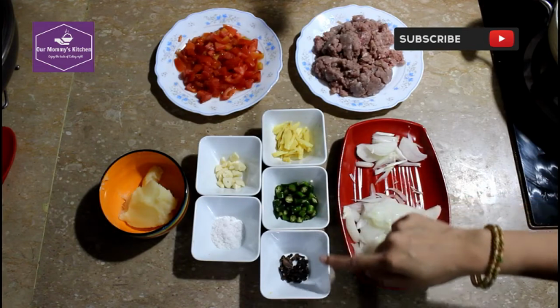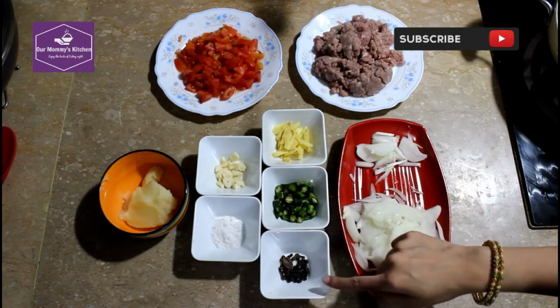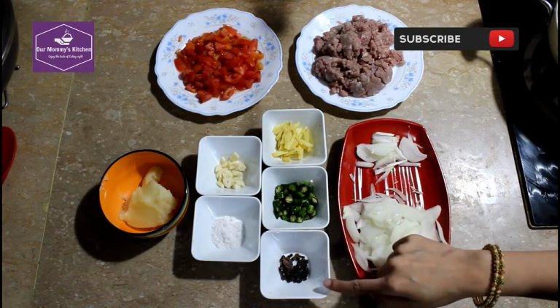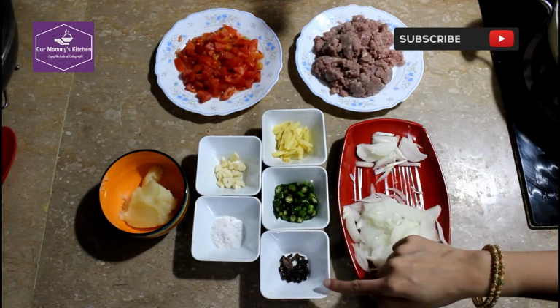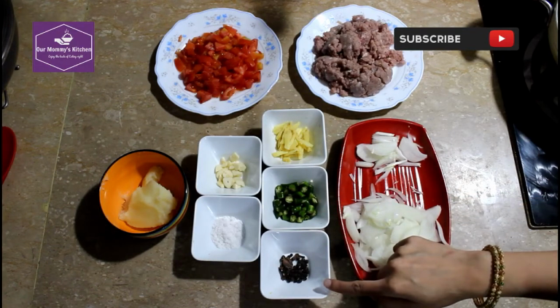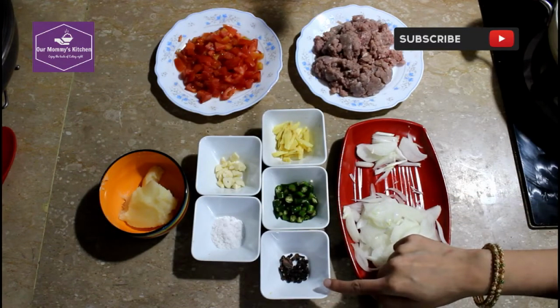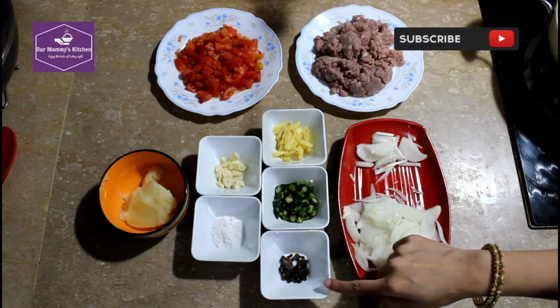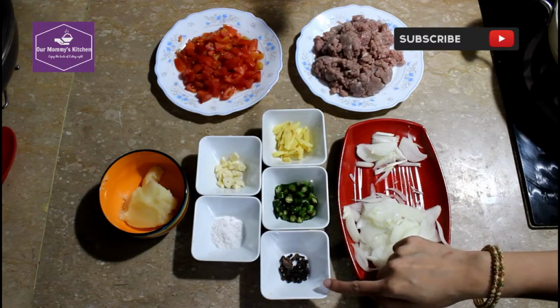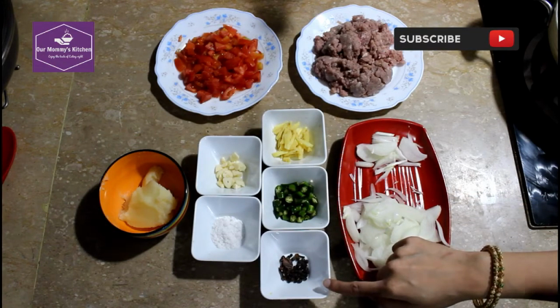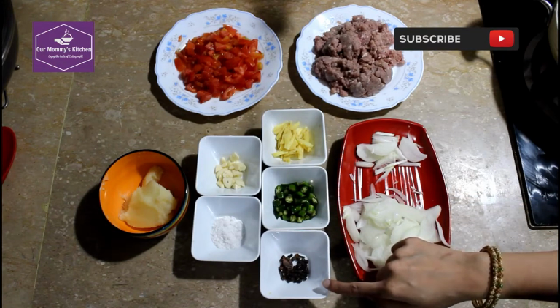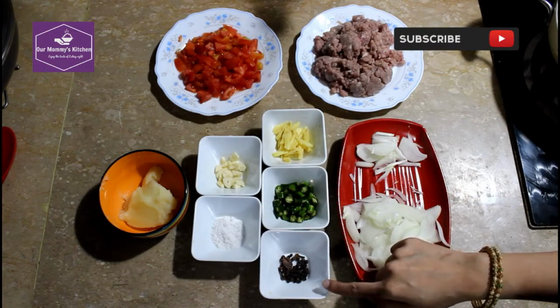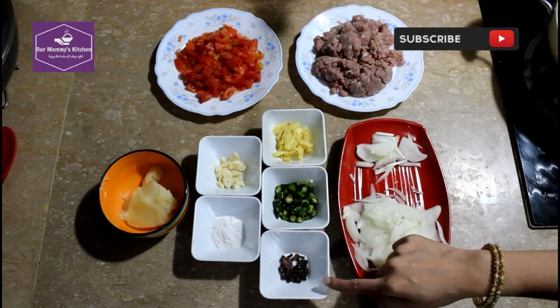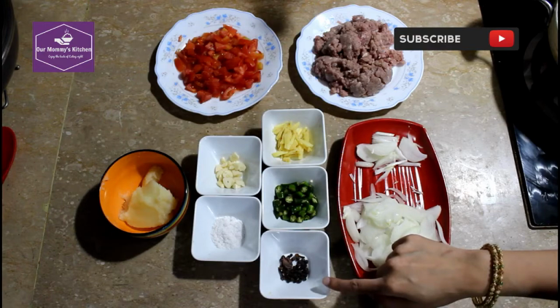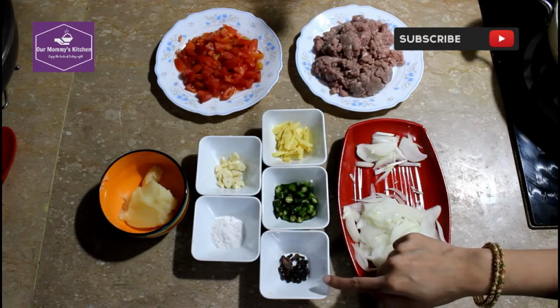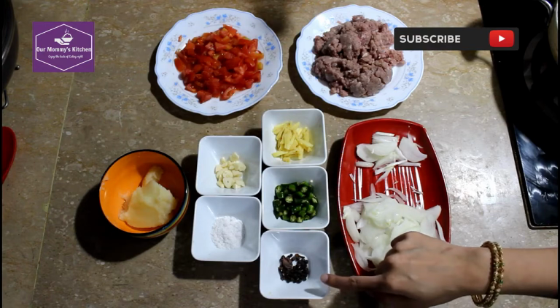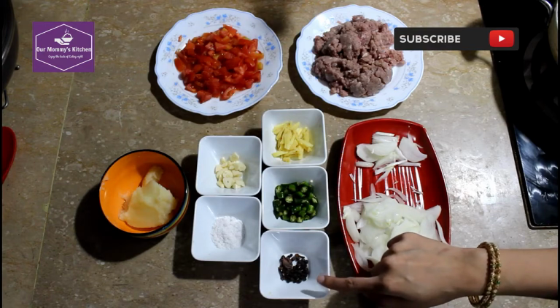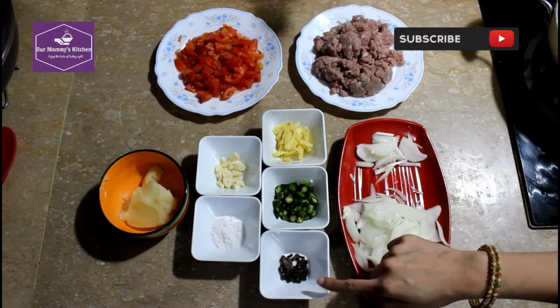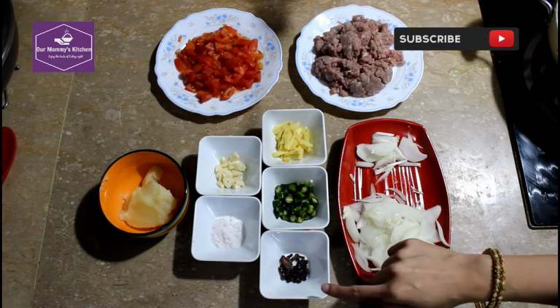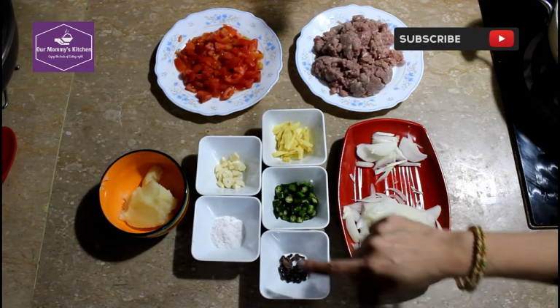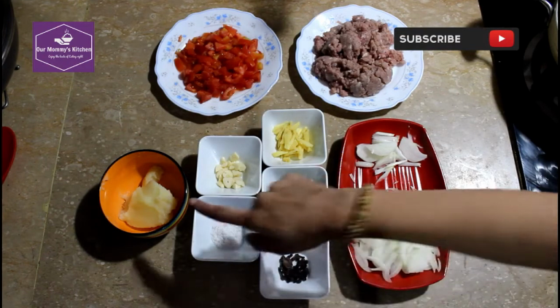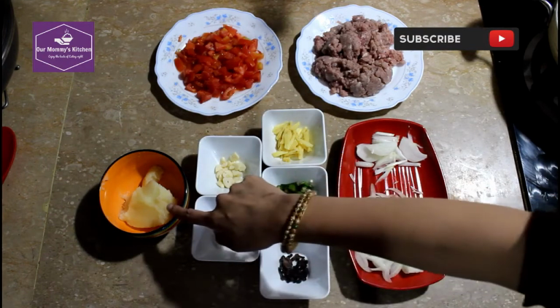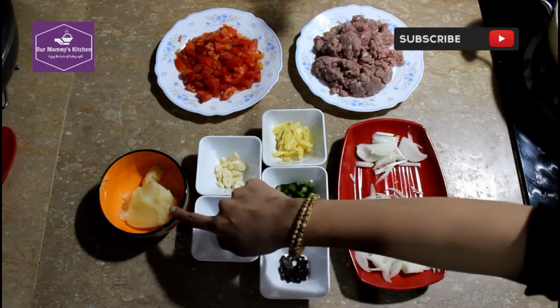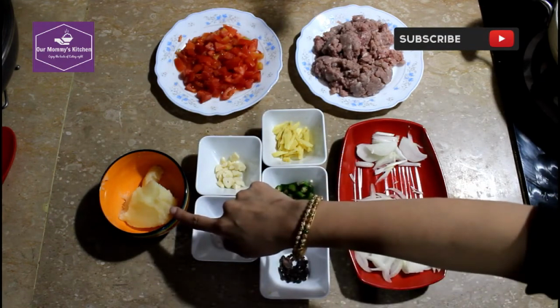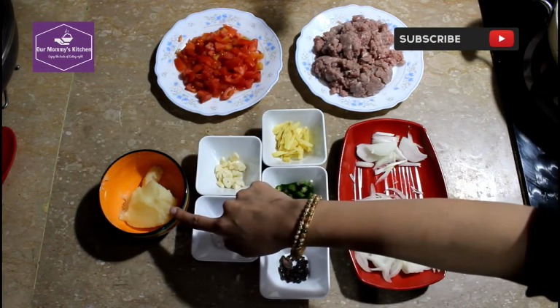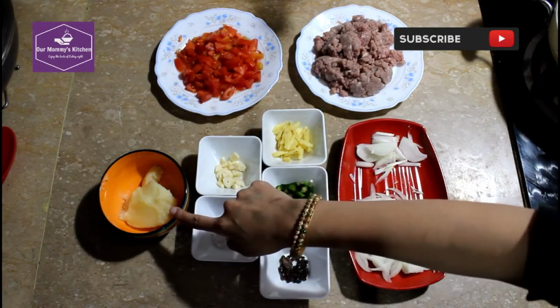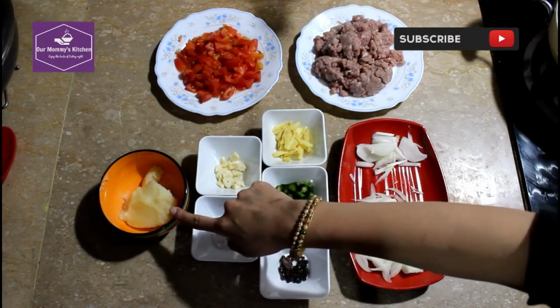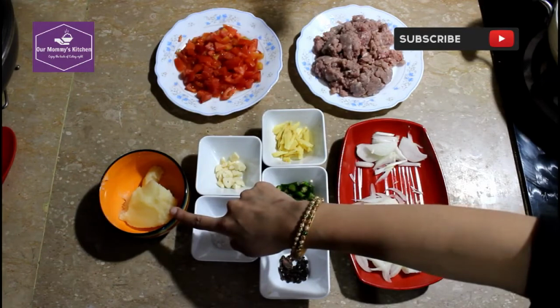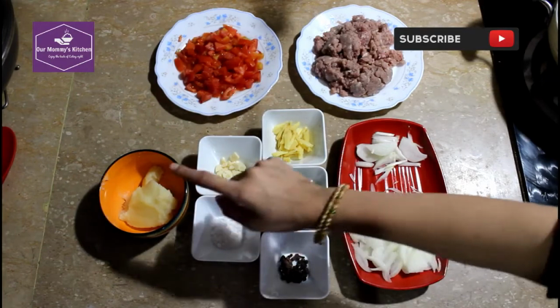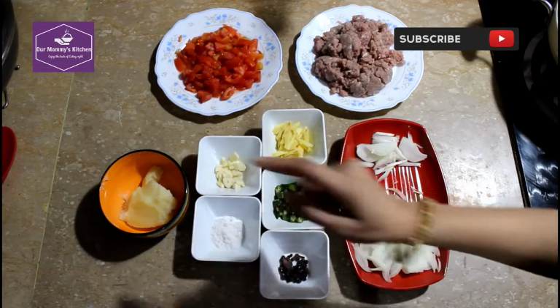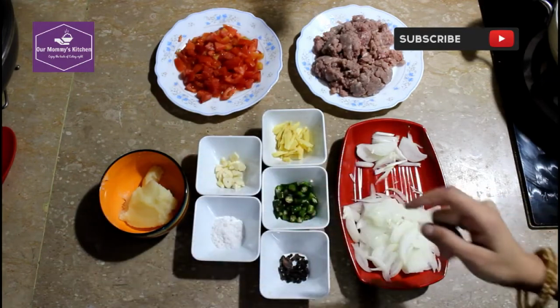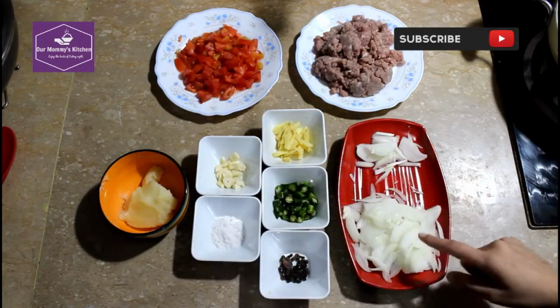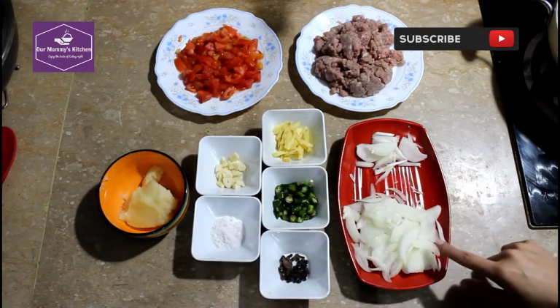Now we have to add half tenths, half mircha. We have also added a little bit of pyaan.